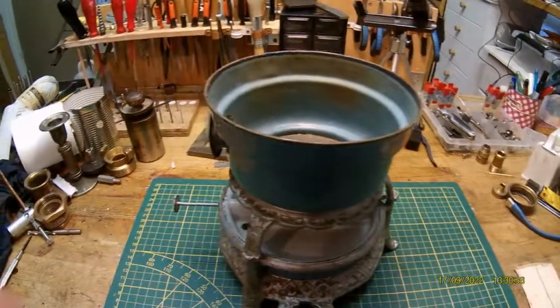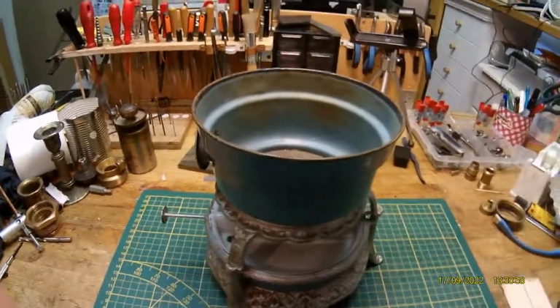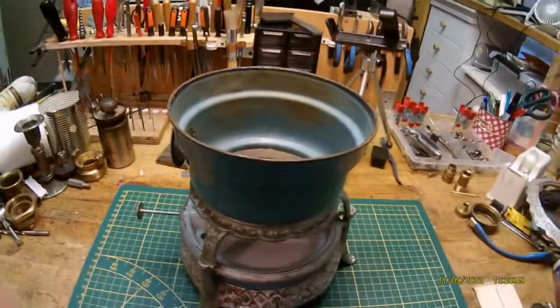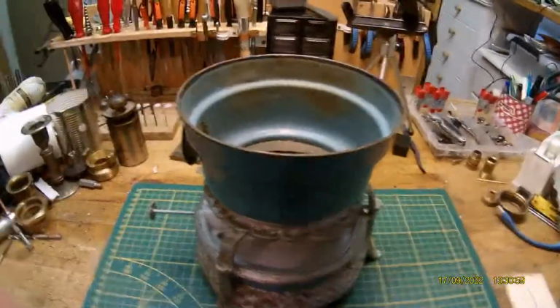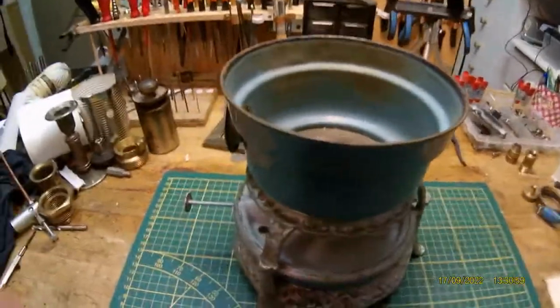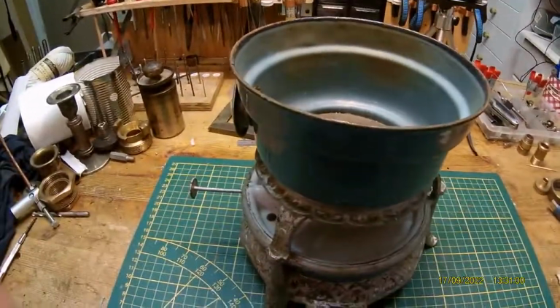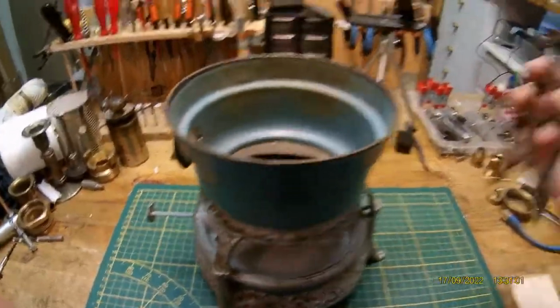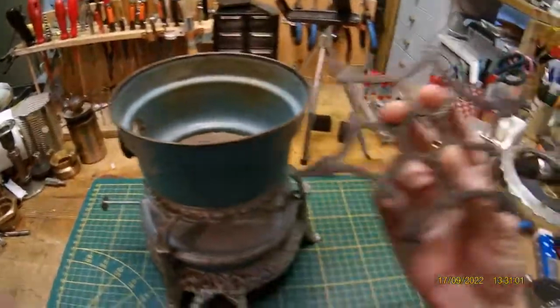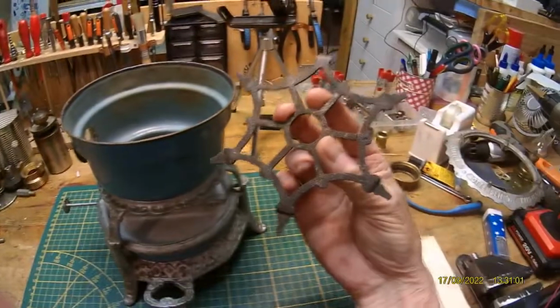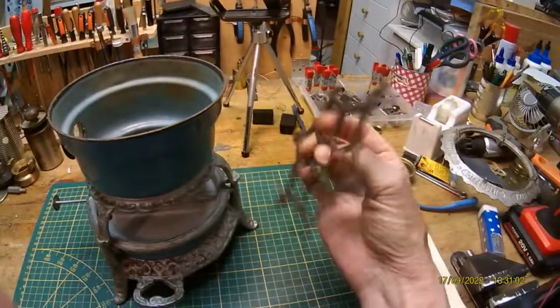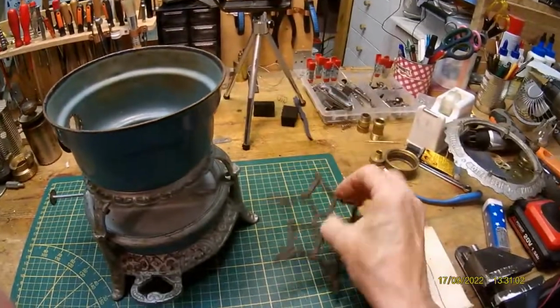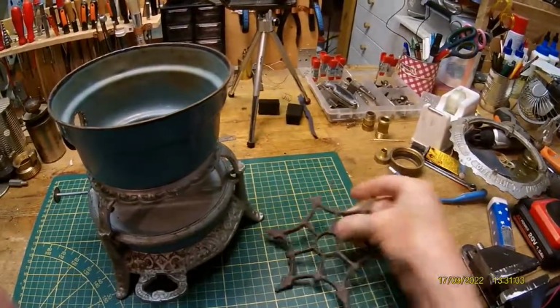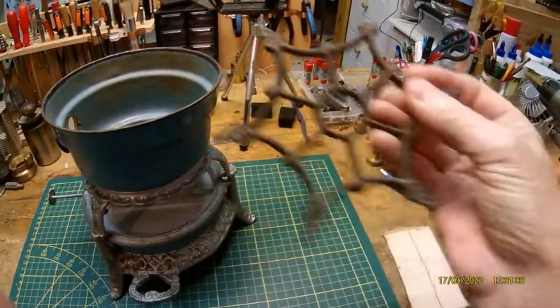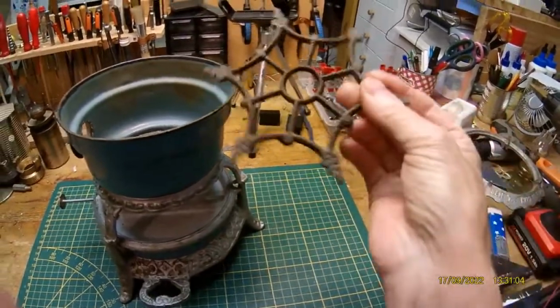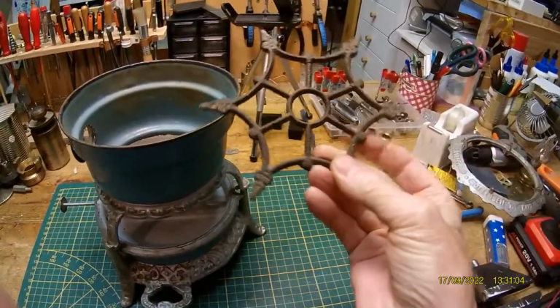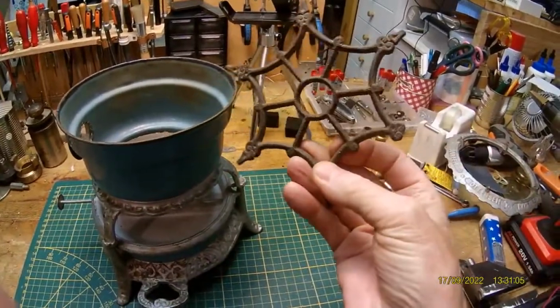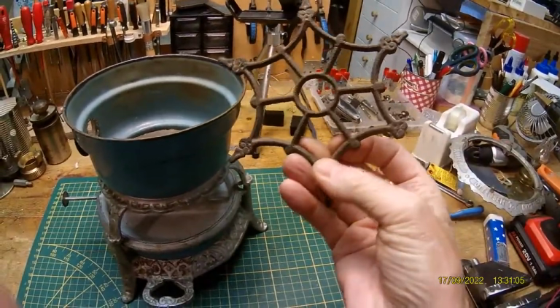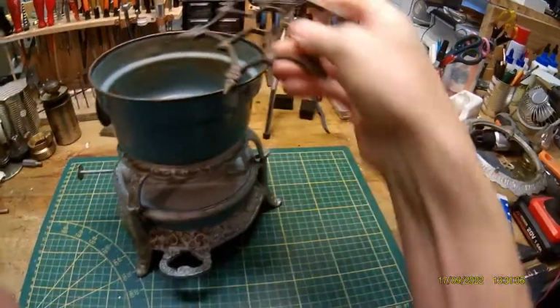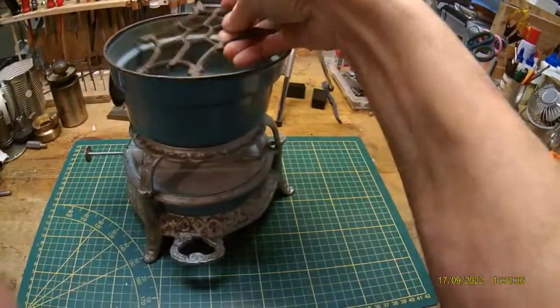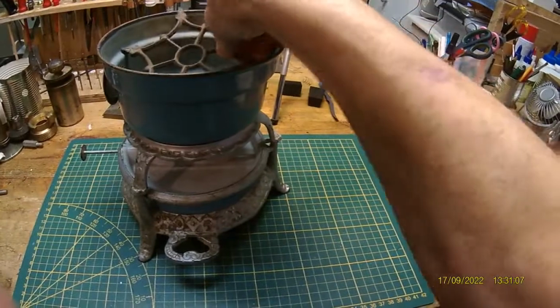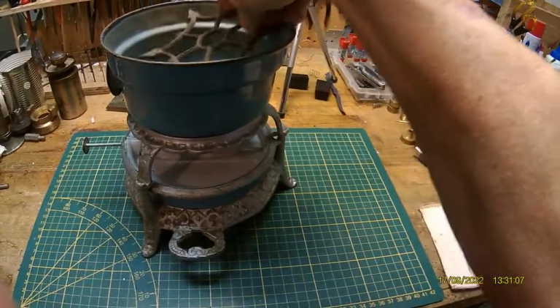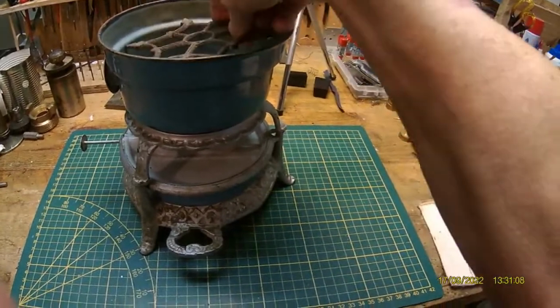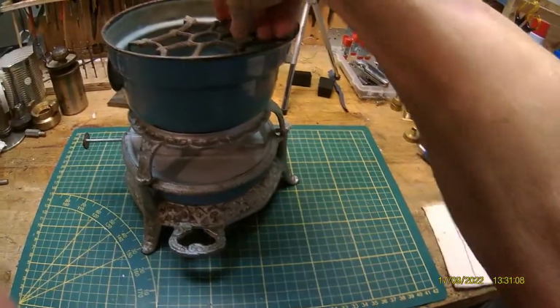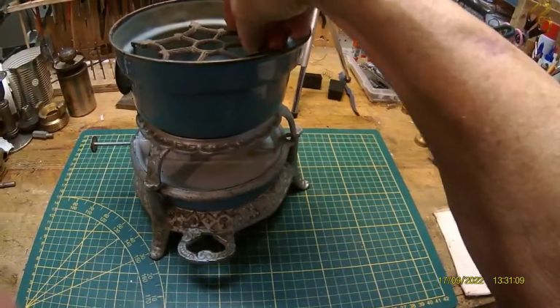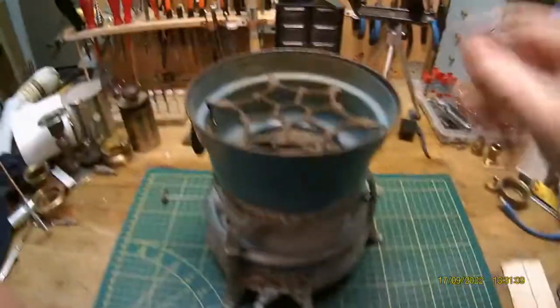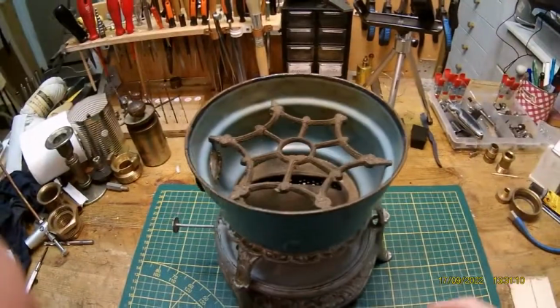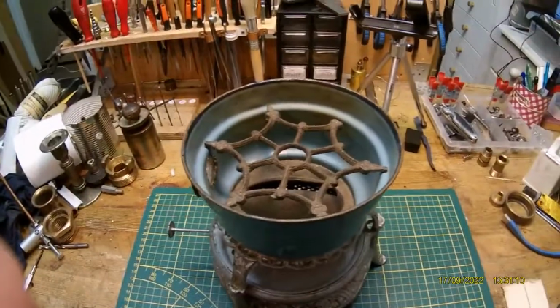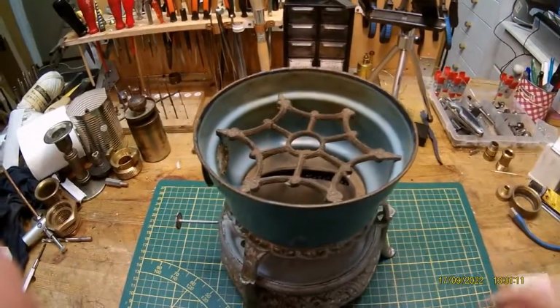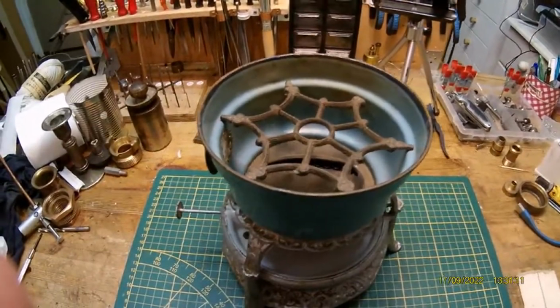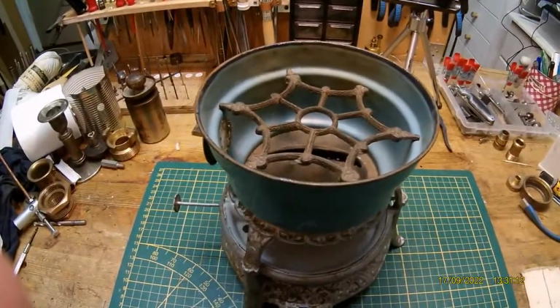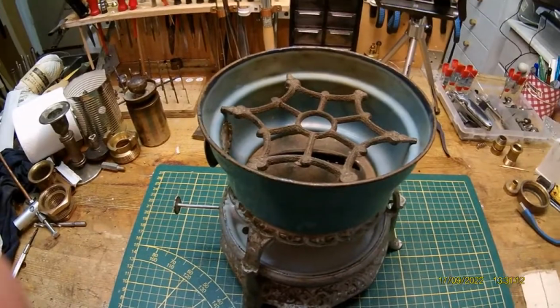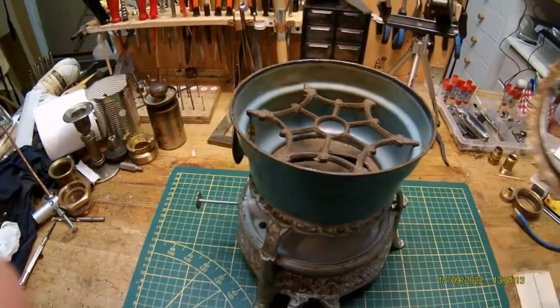And the next part is also cast iron. This is the inner — what is it? — for a little pen or something like that. It goes in here. And the last part is also cast iron.